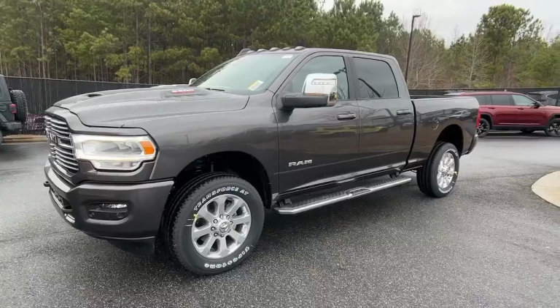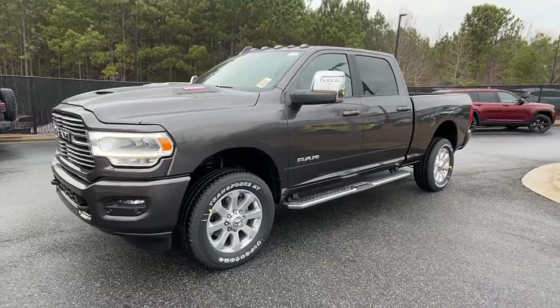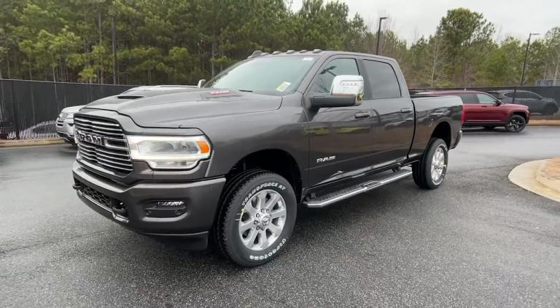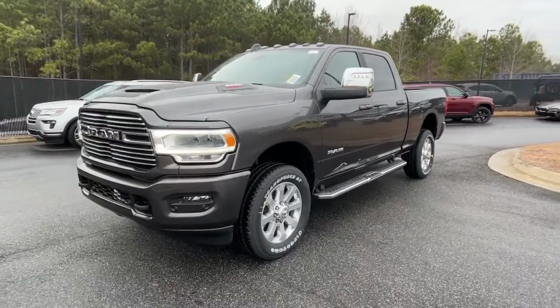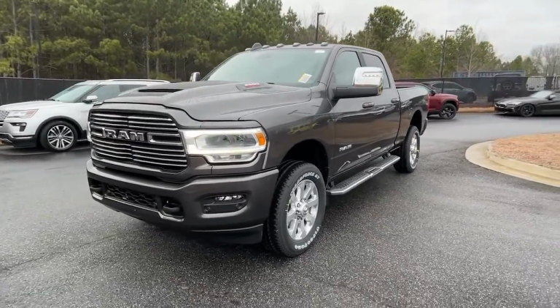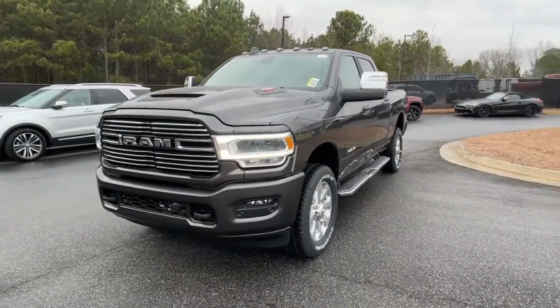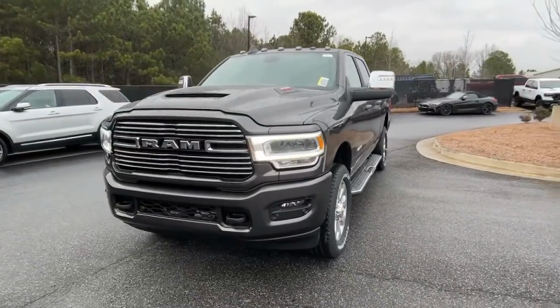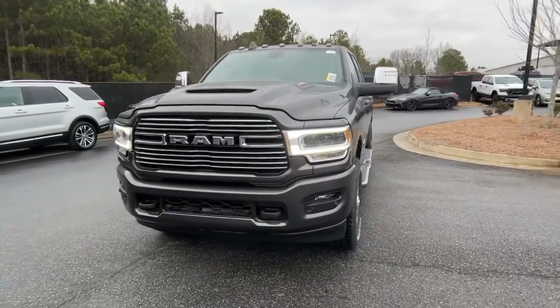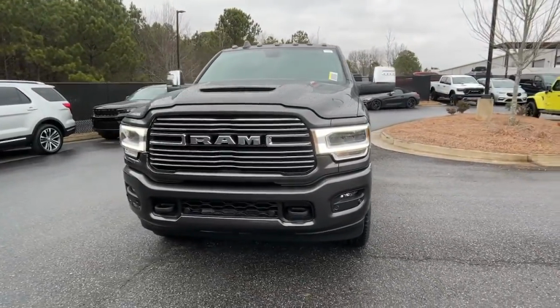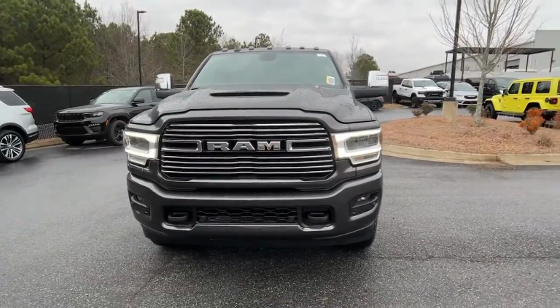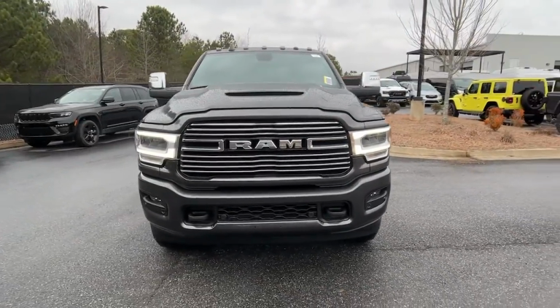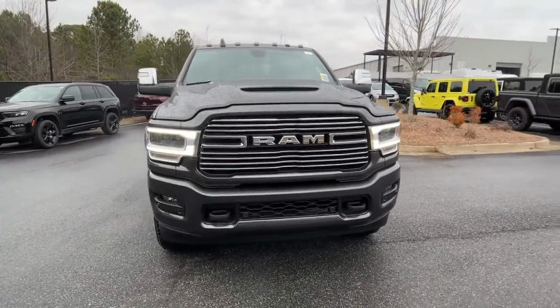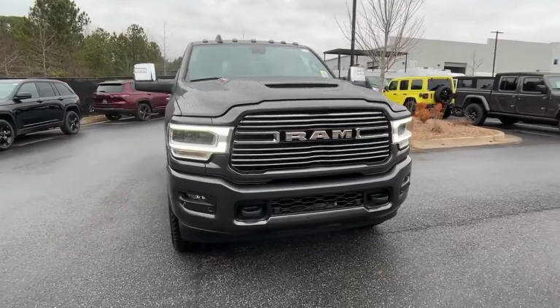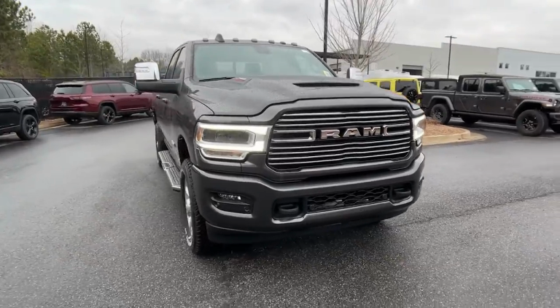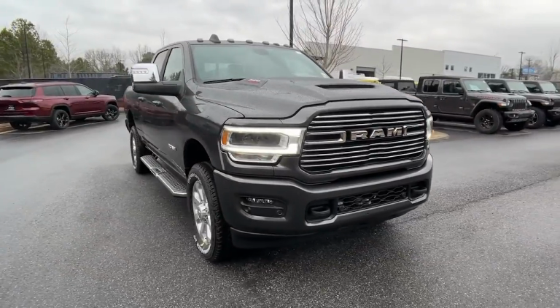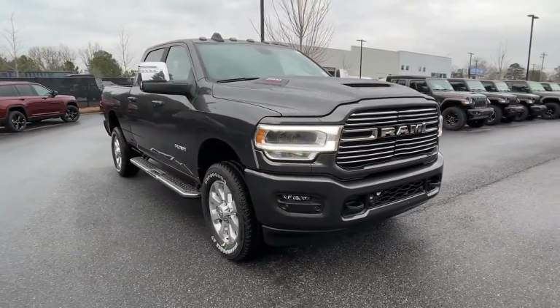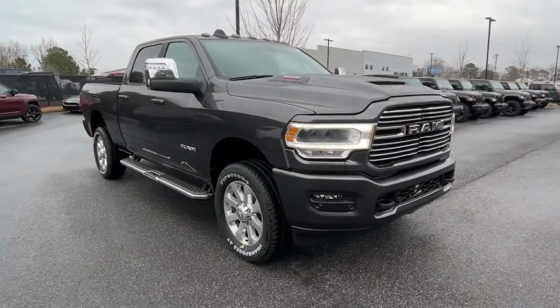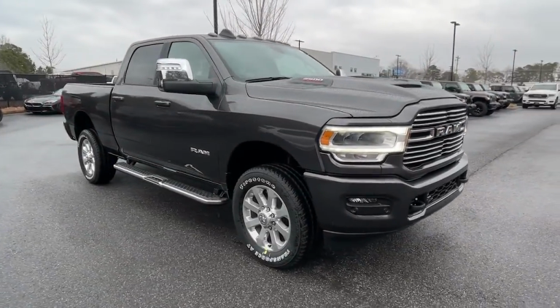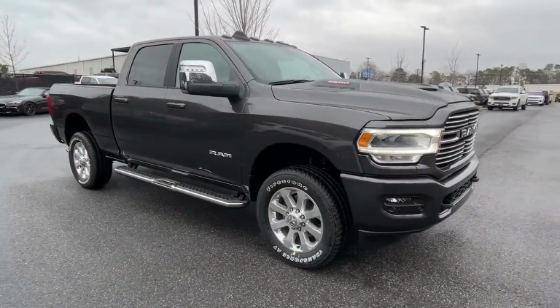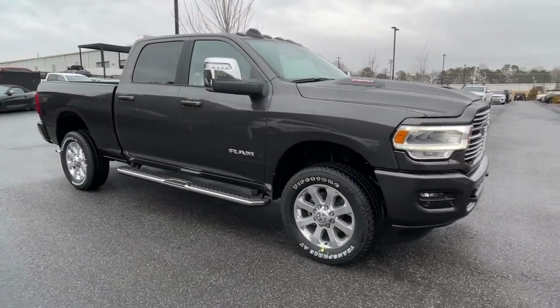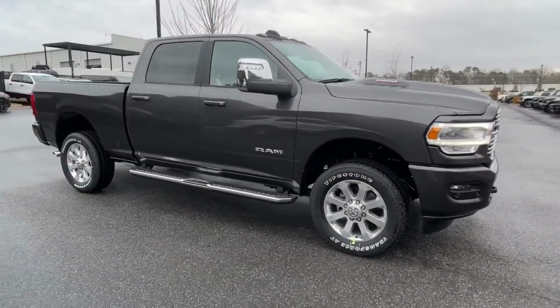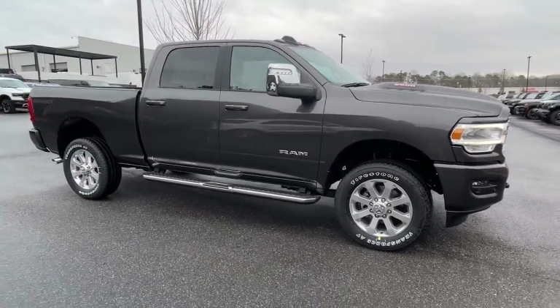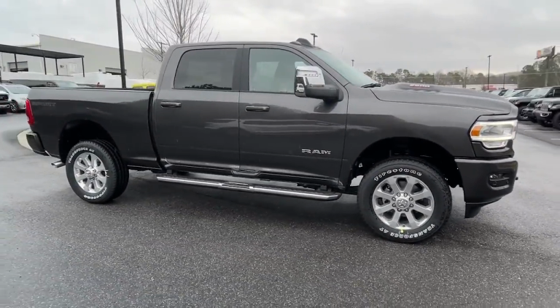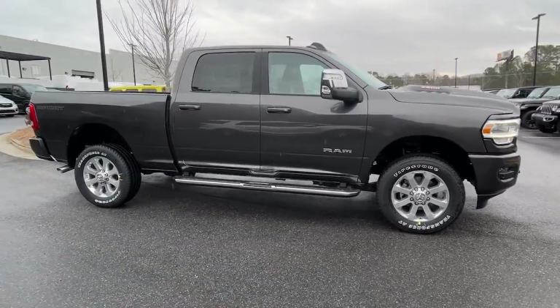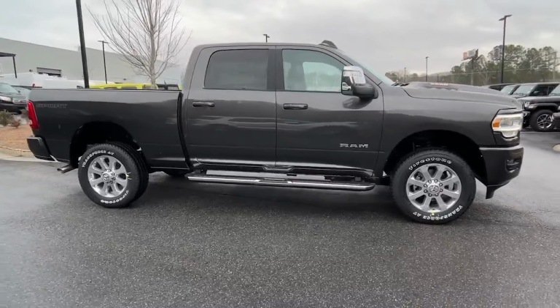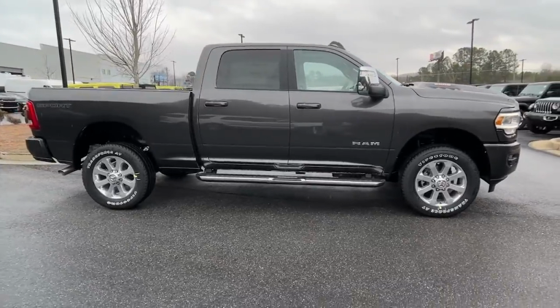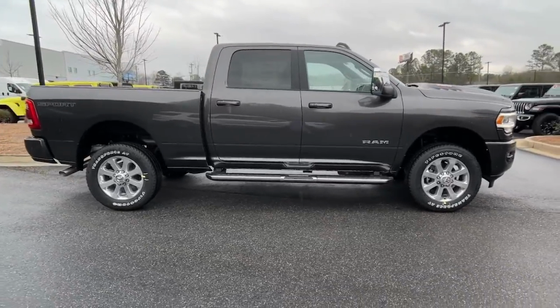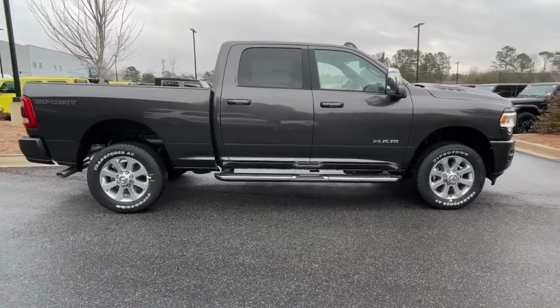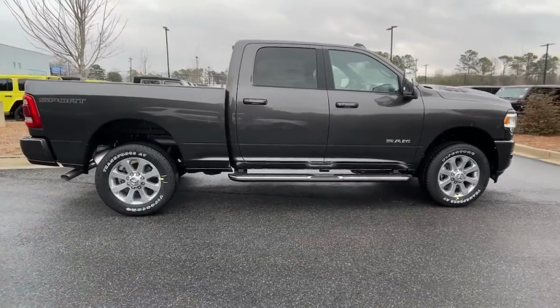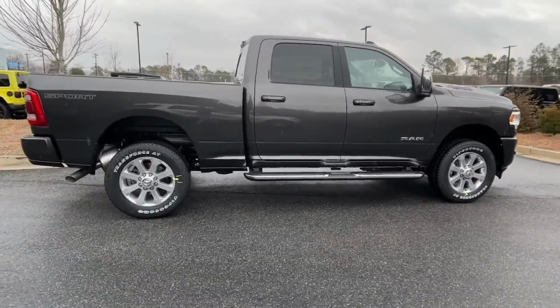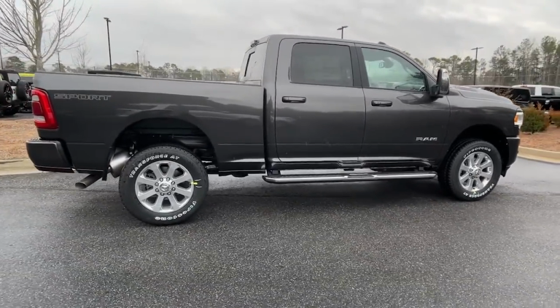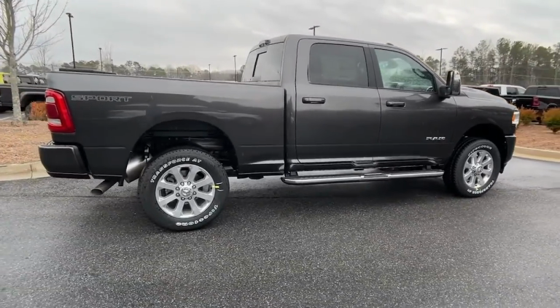Enjoy the view of this 2023 Ram 2500. Take the big jobs in stride in the Ram 2500. Its blend of heavy-duty capability, passenger comfort, and connected technology will see you through.